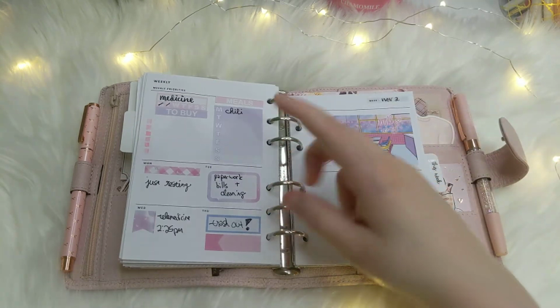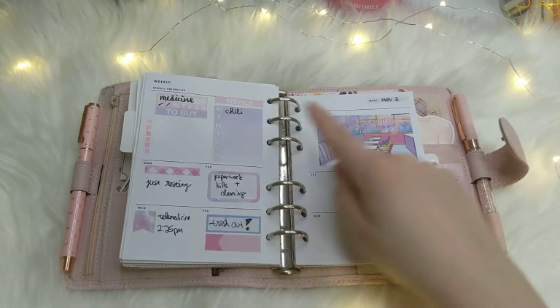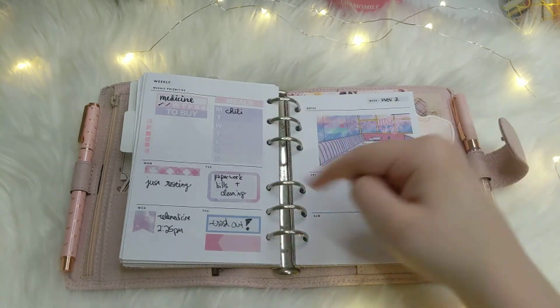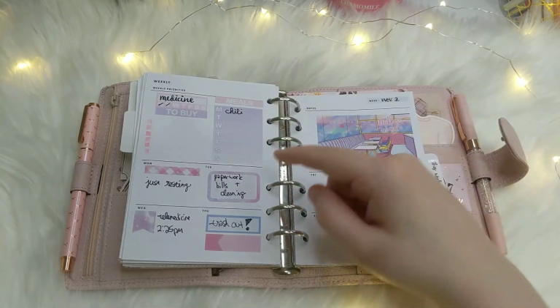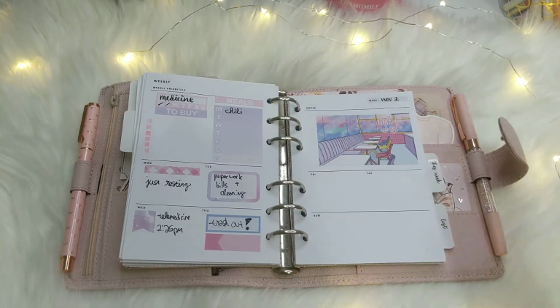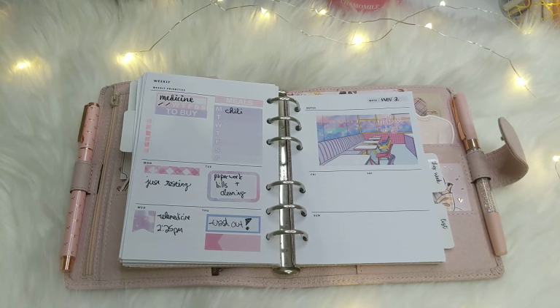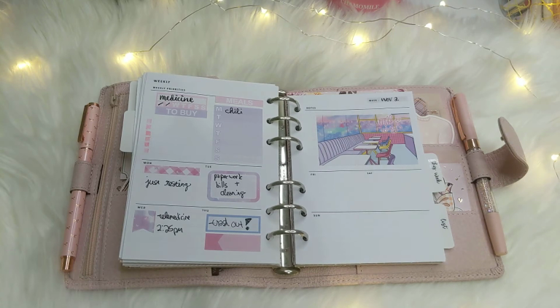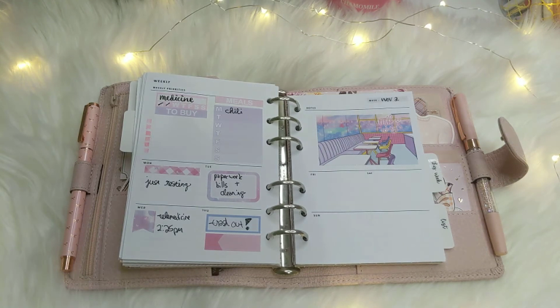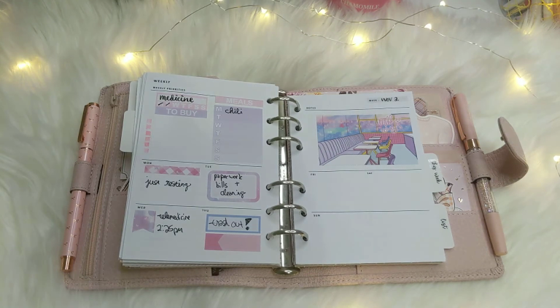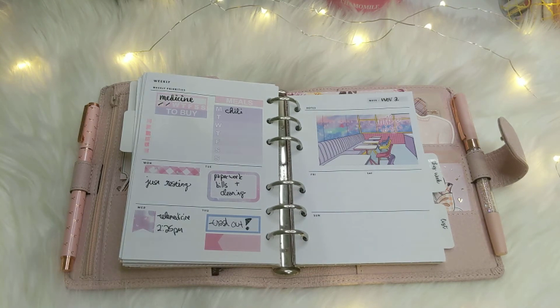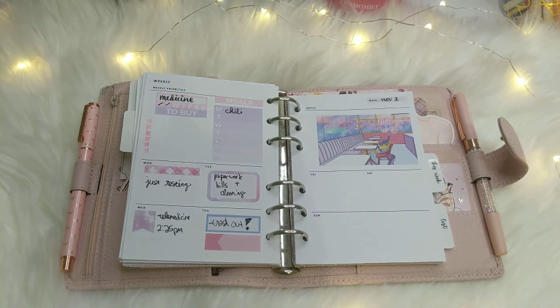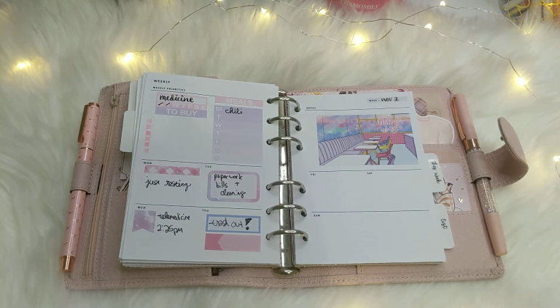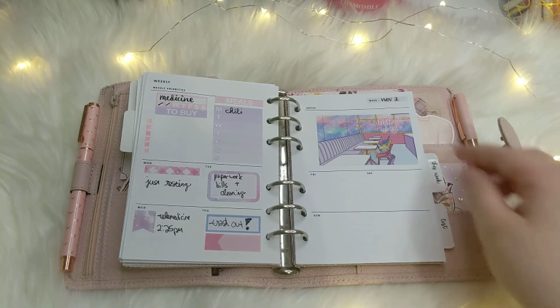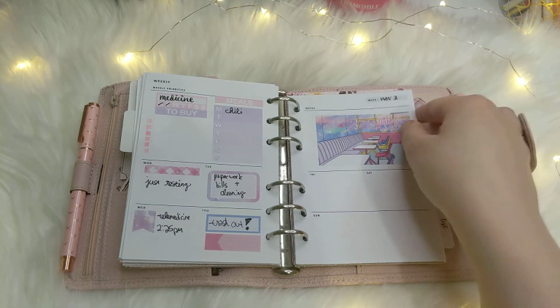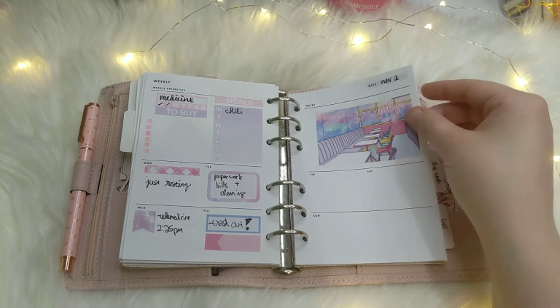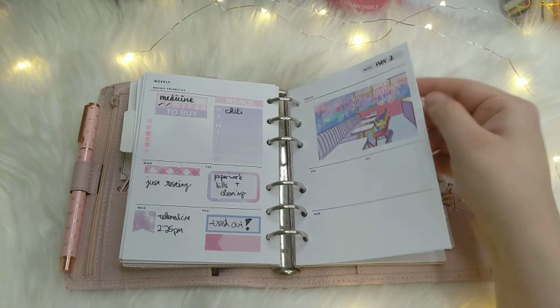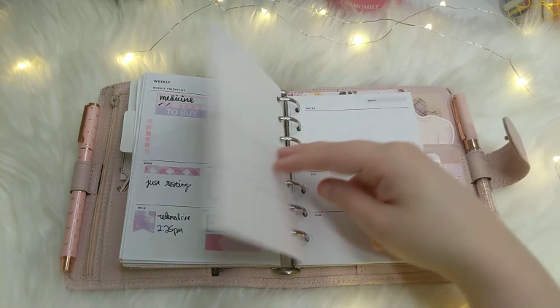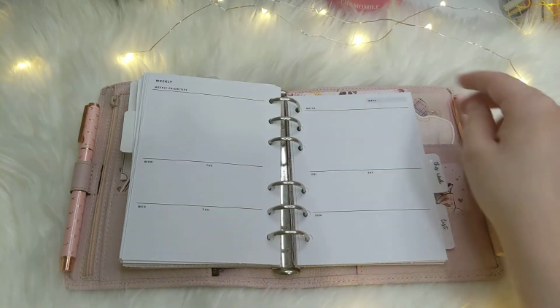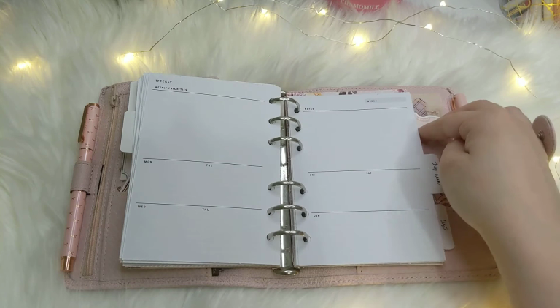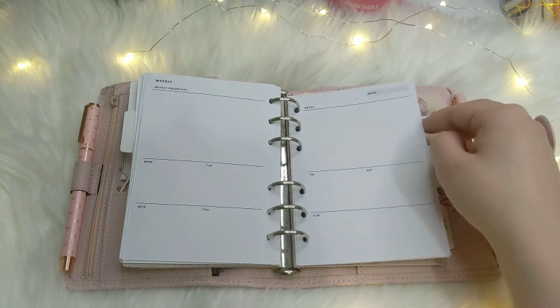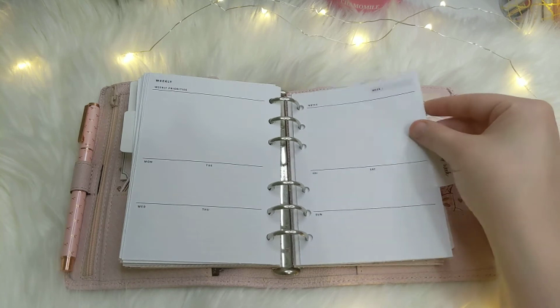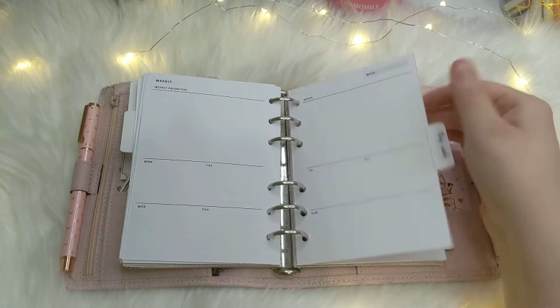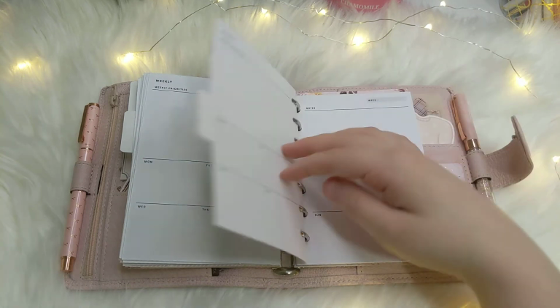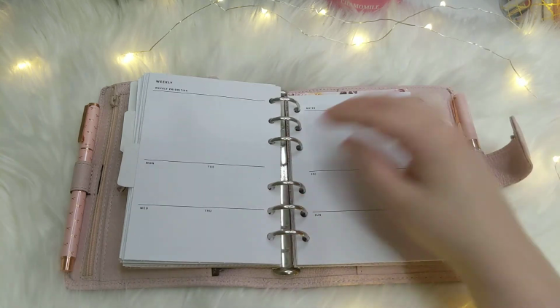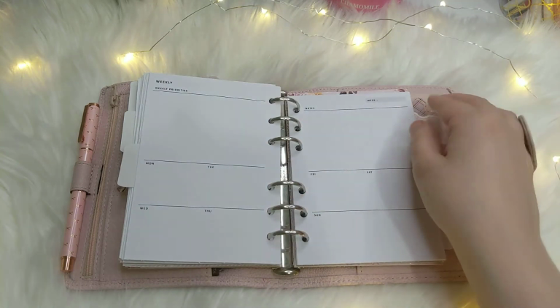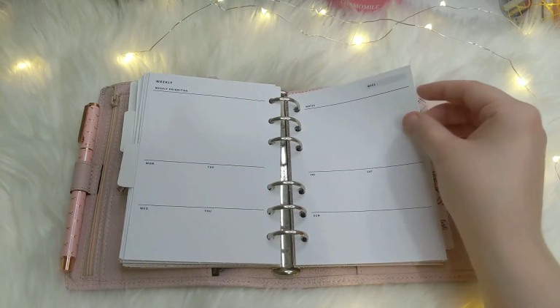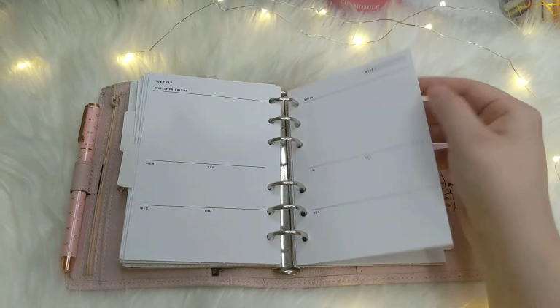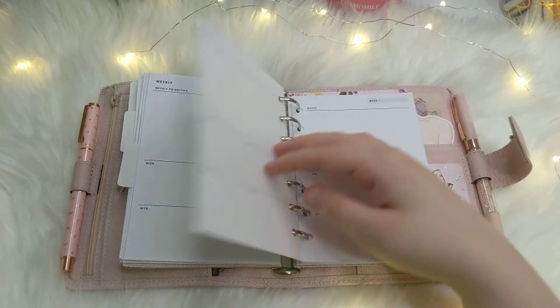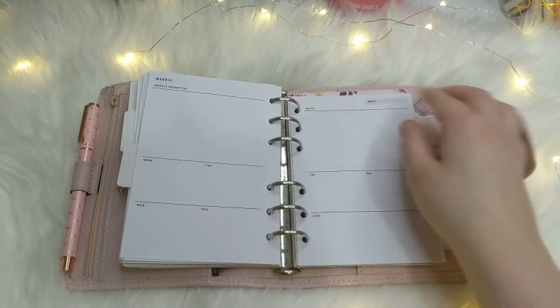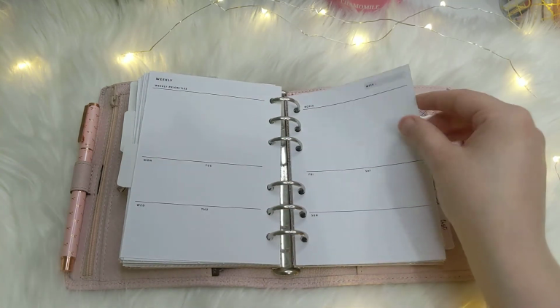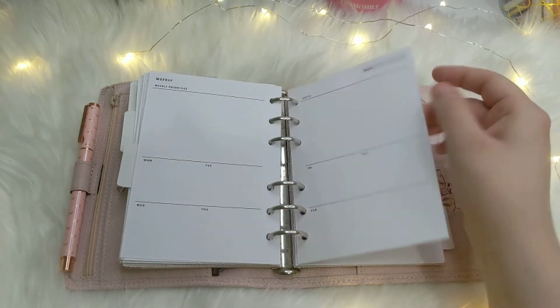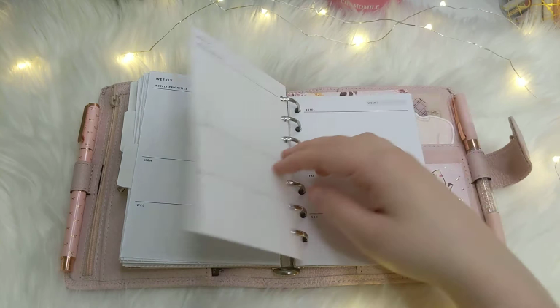This is this week — it's not 100% filled out yet. I just have extra weeks printed, cut, and ready to go.